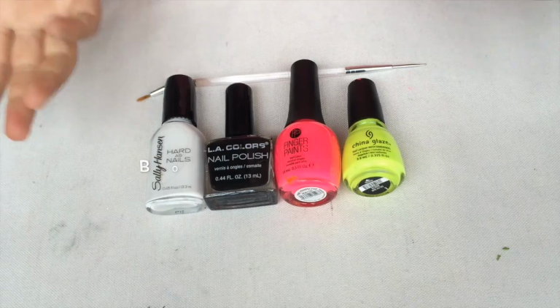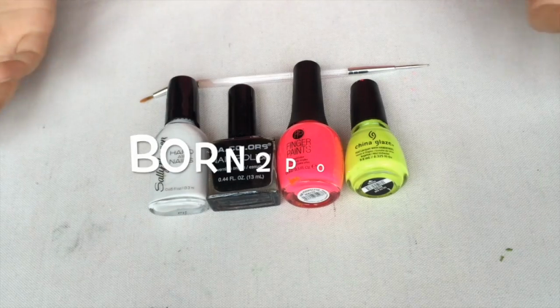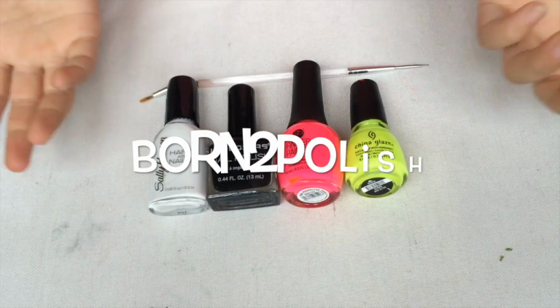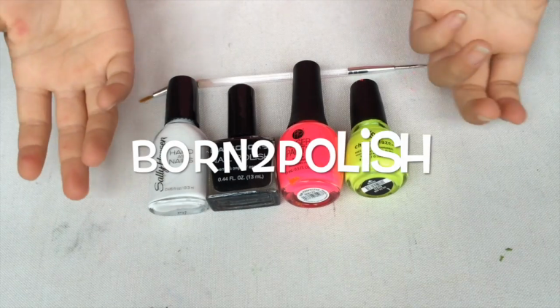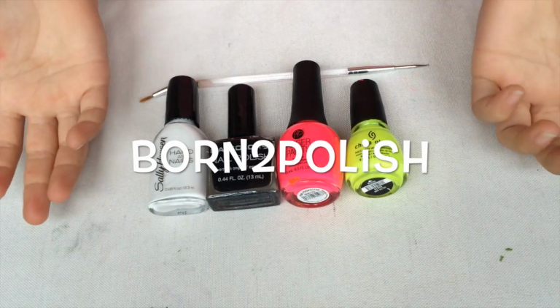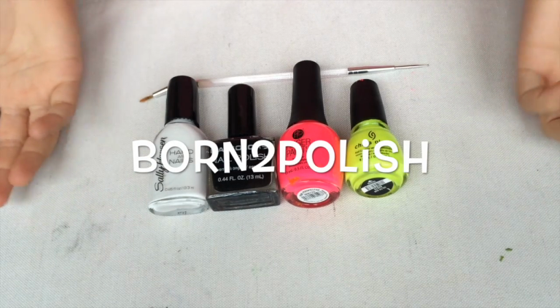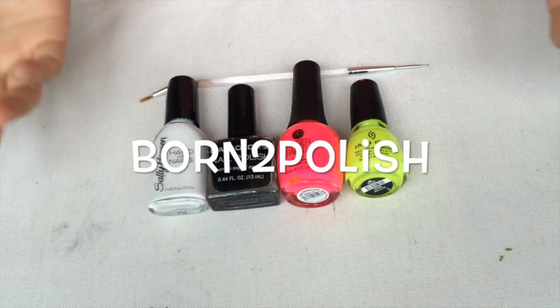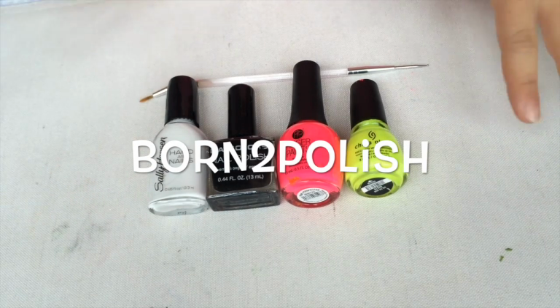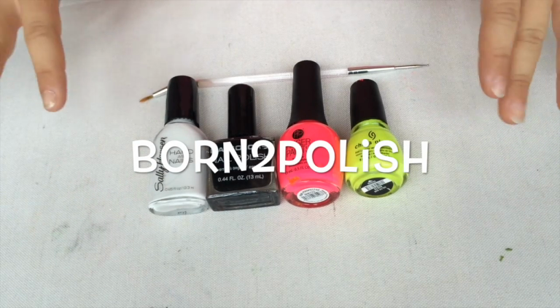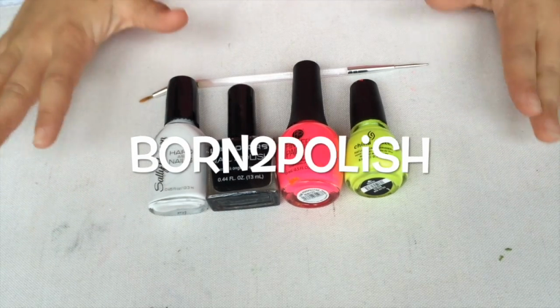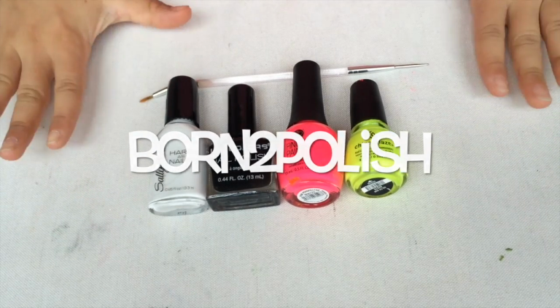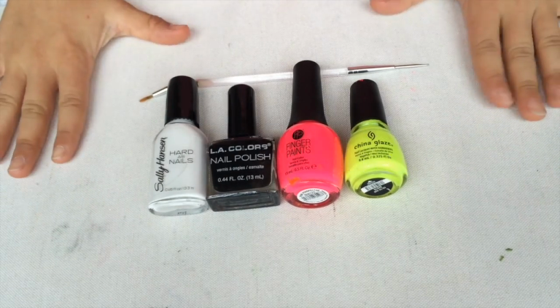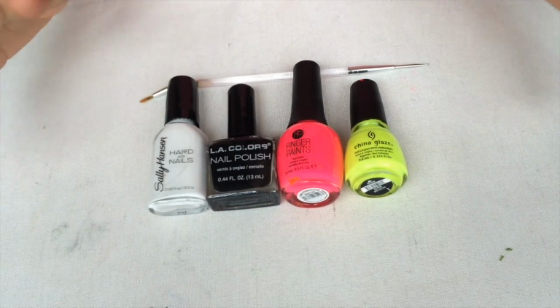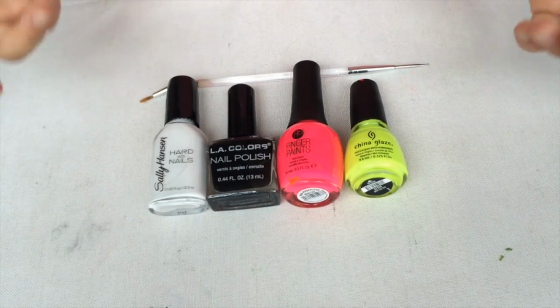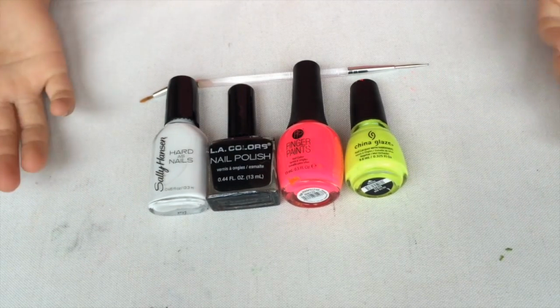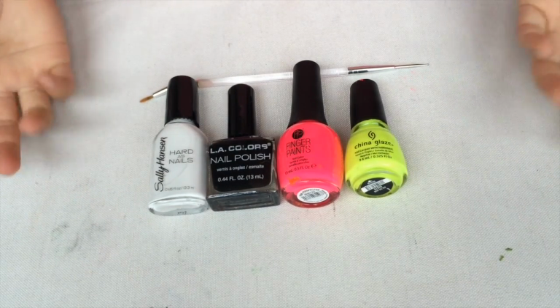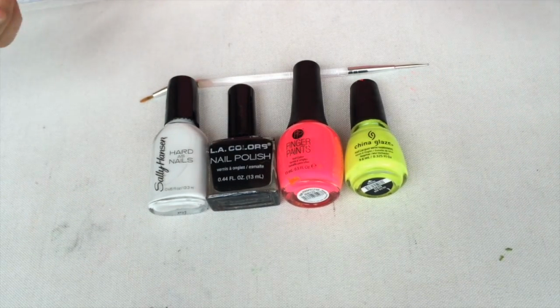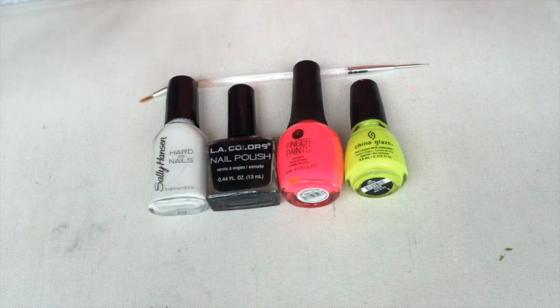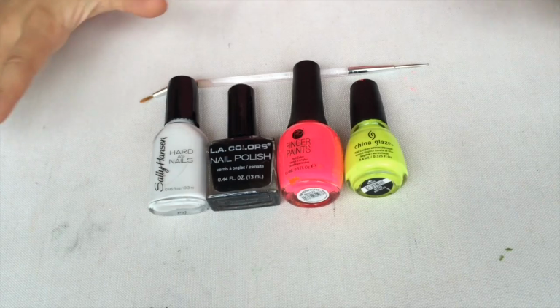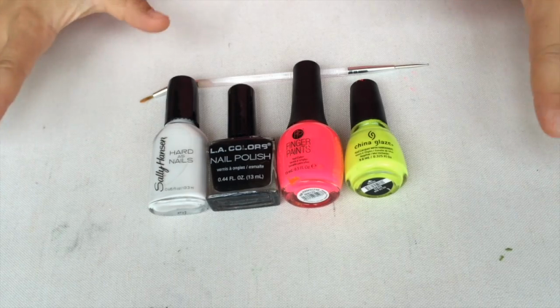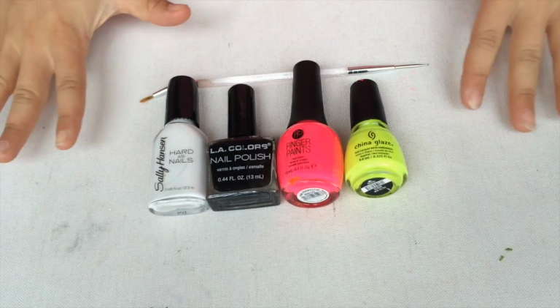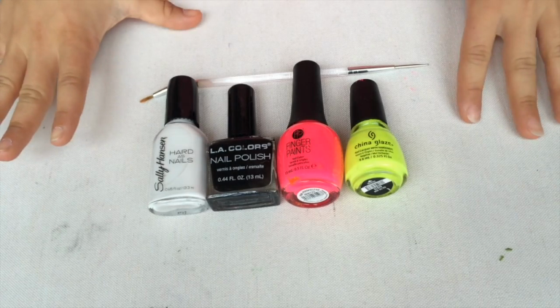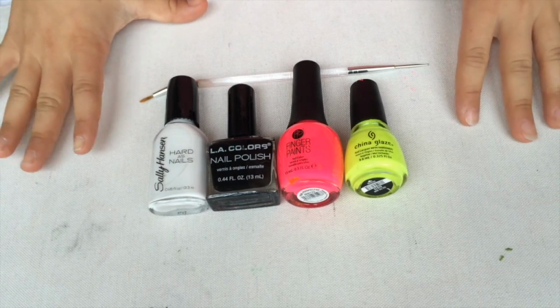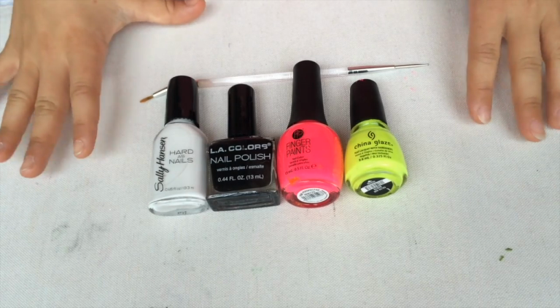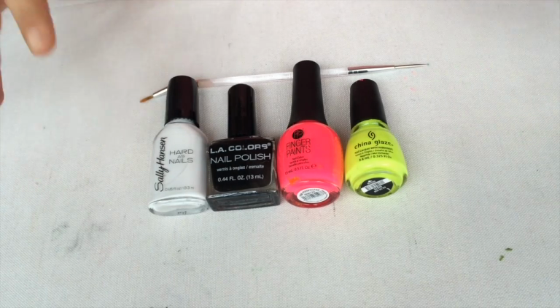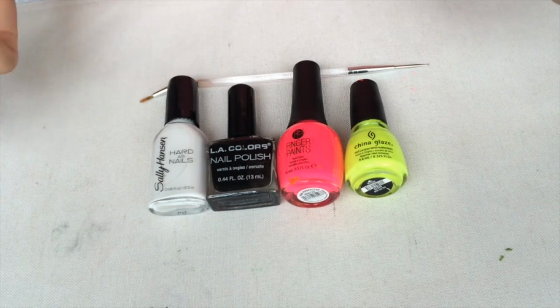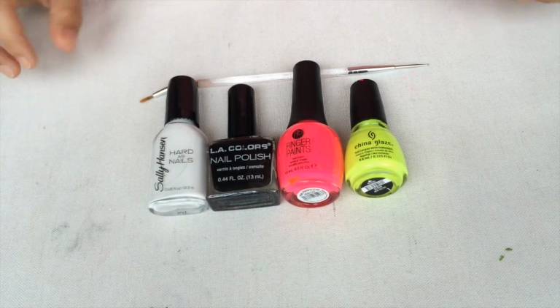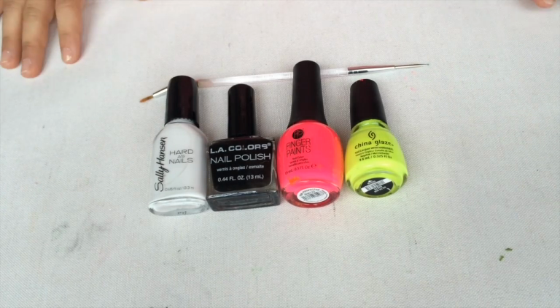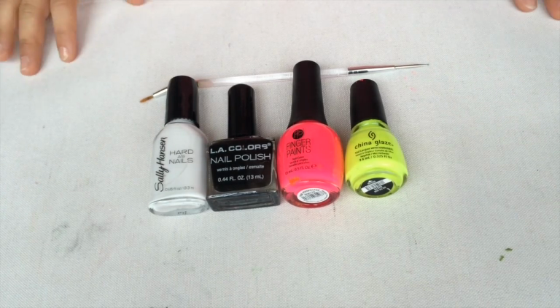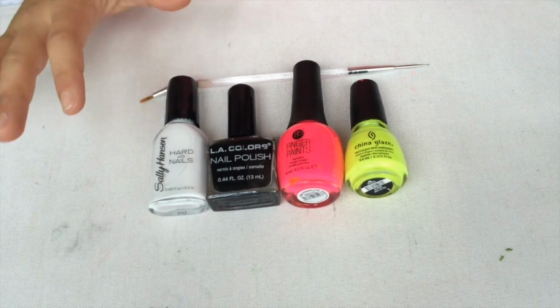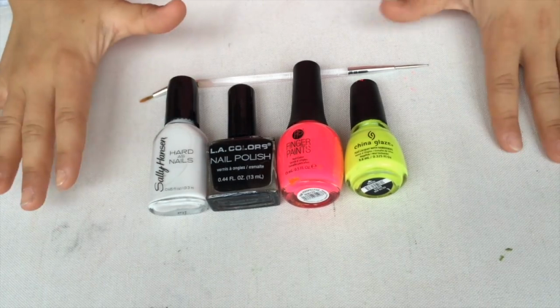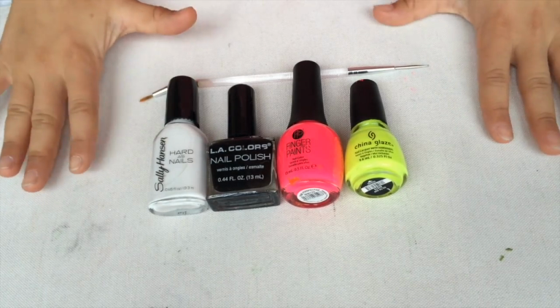Hello, my name is Born to Polish. I am a newbie. I have never done this before and I hope you enjoy my videos. So let's get started.